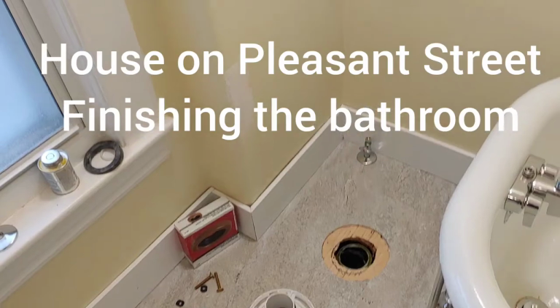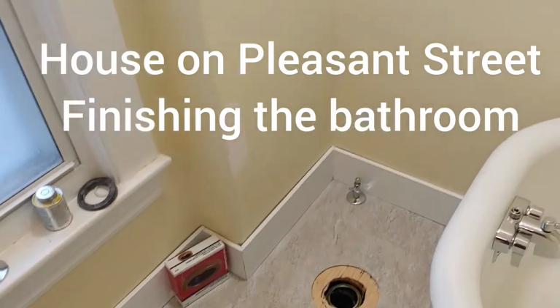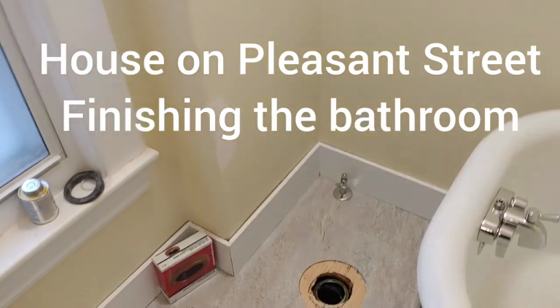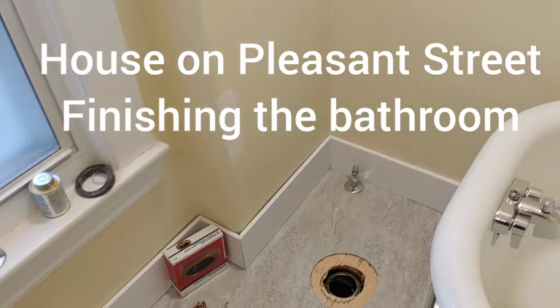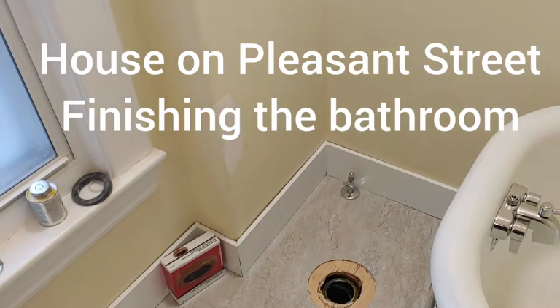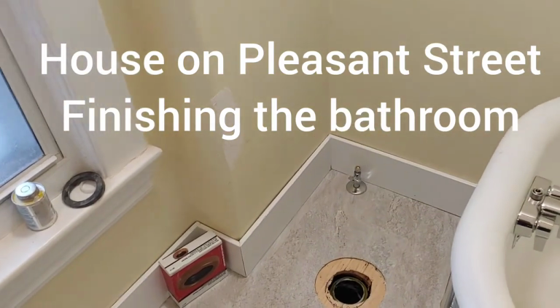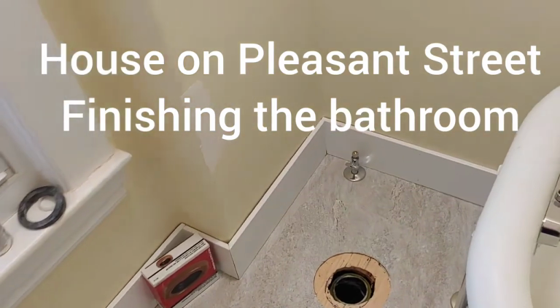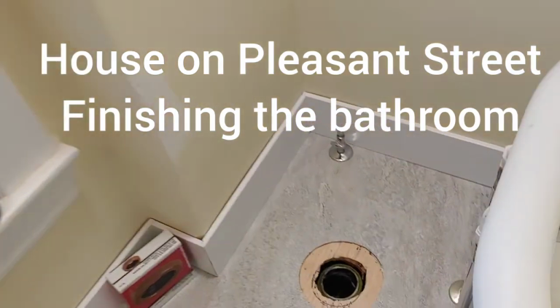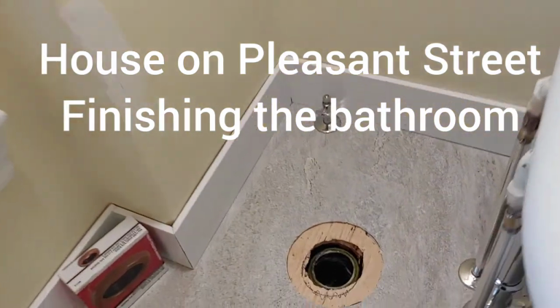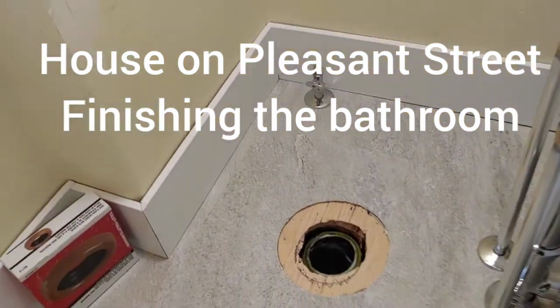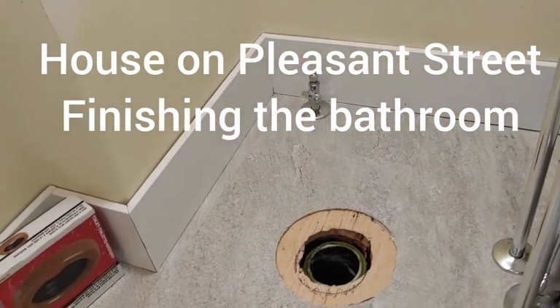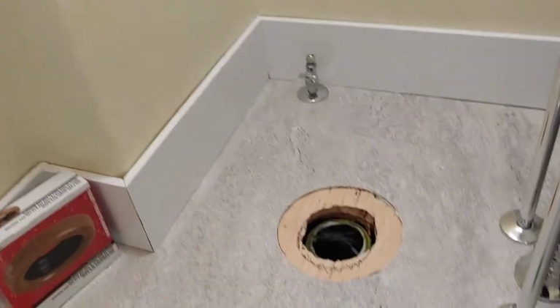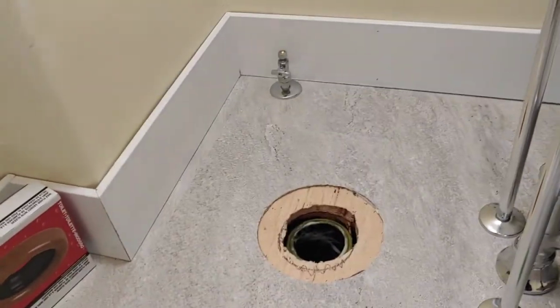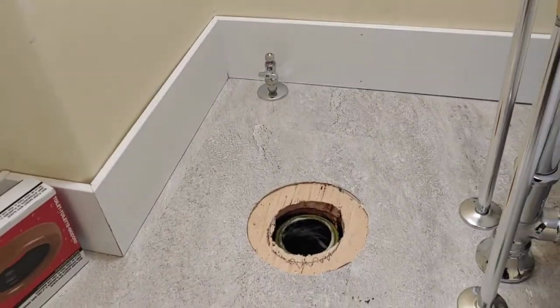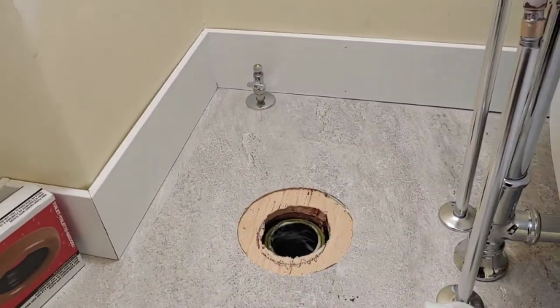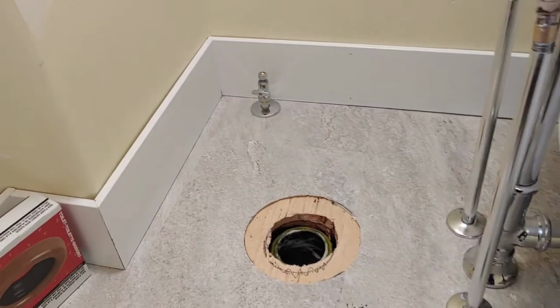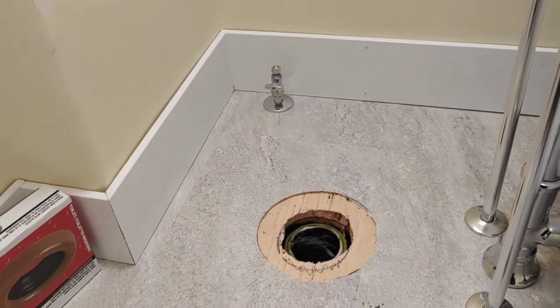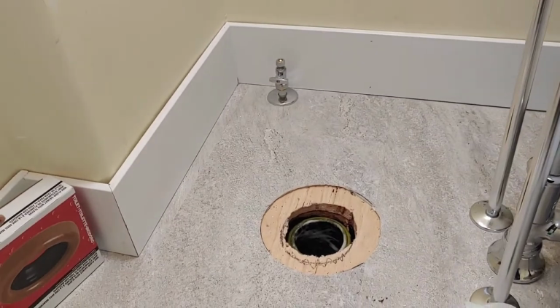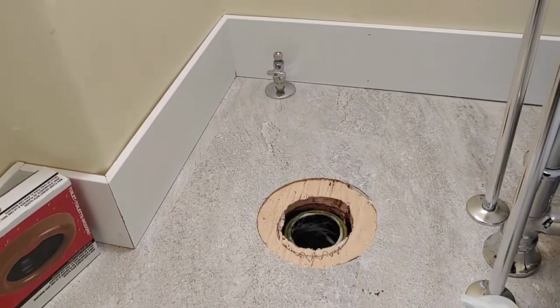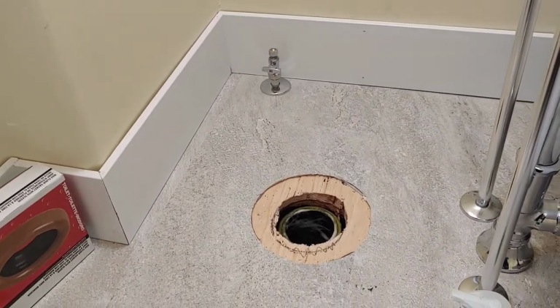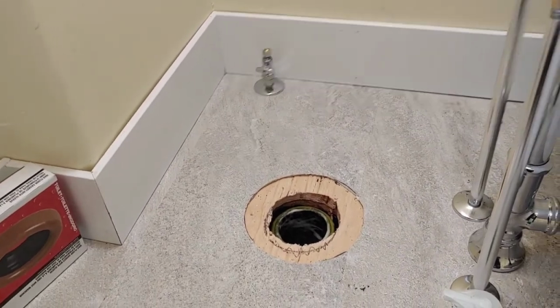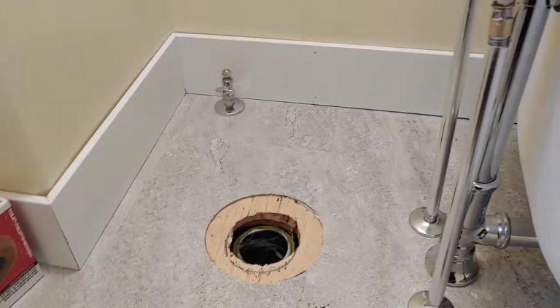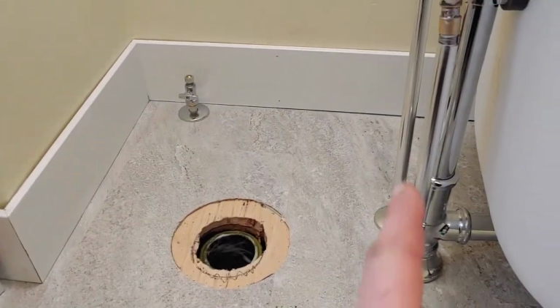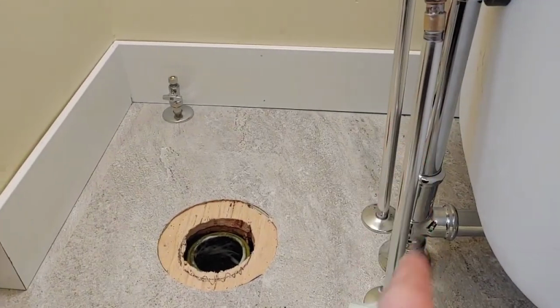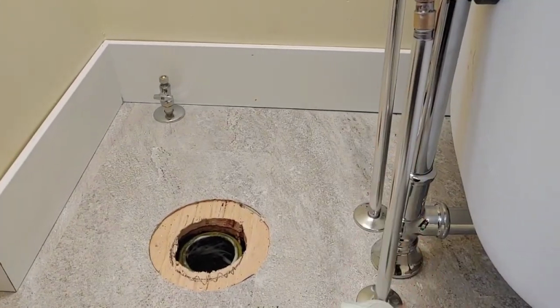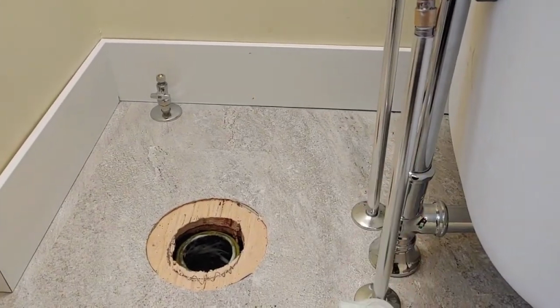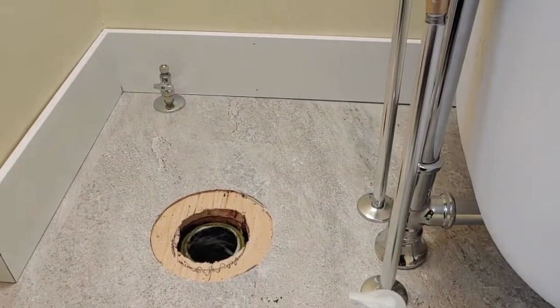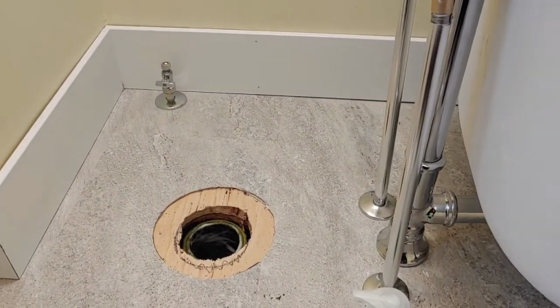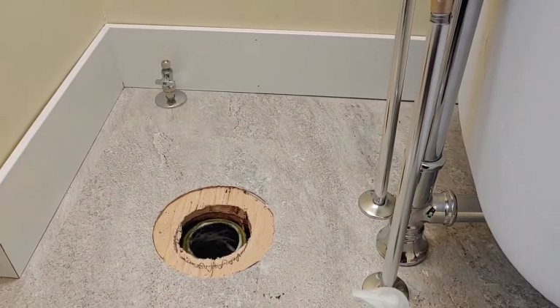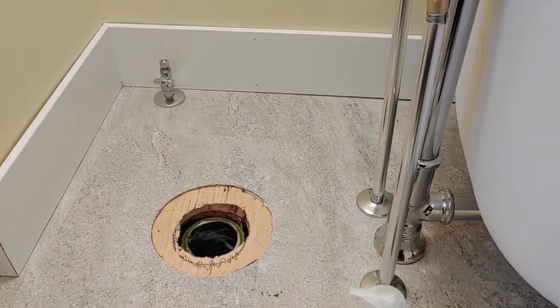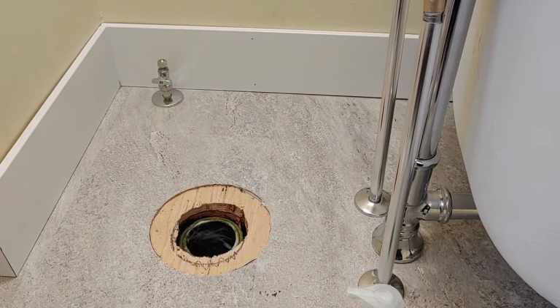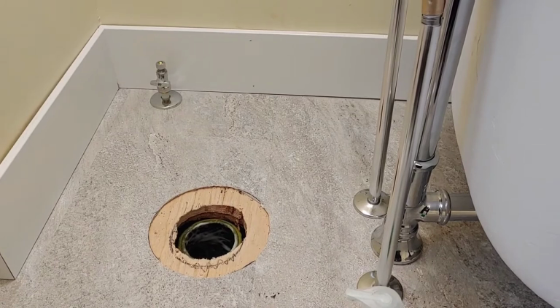It's the next day. The last time I did some filming, I was working on this drain for the clawfoot tub.